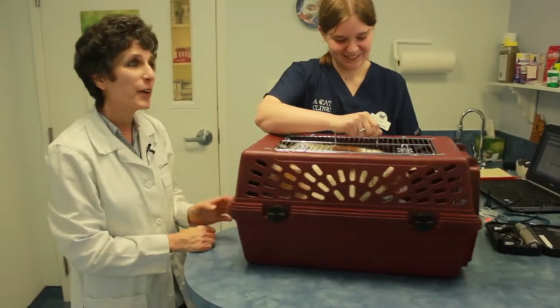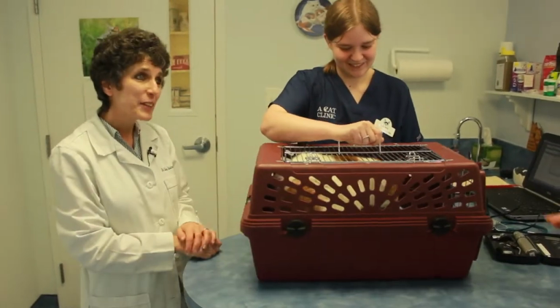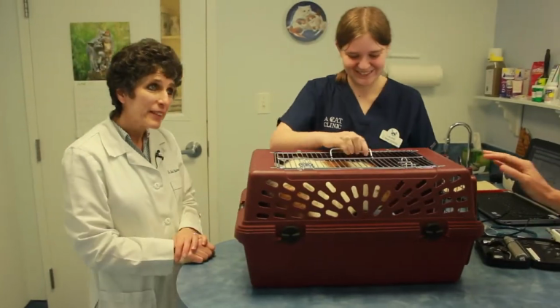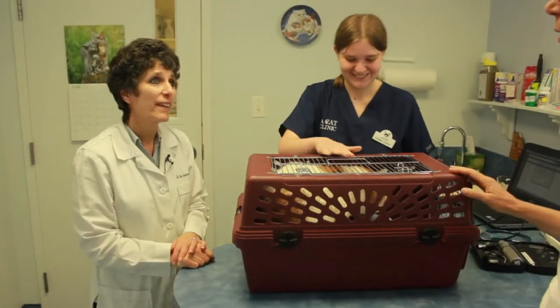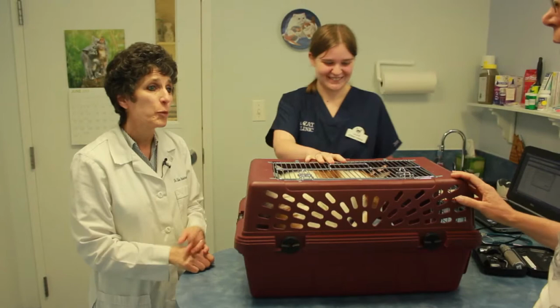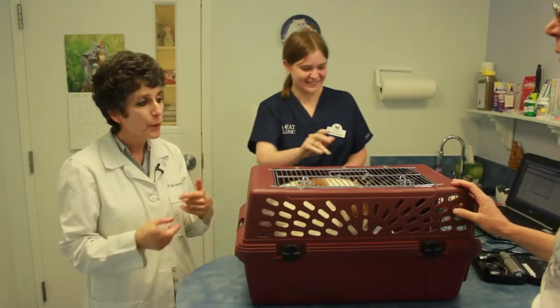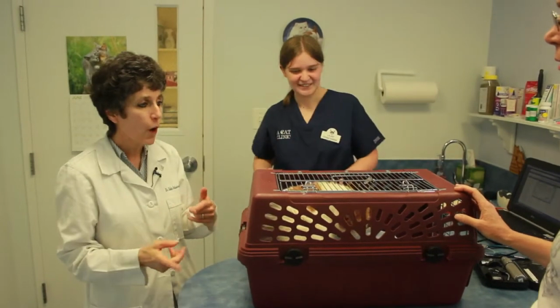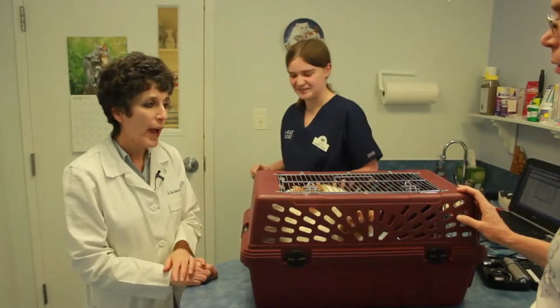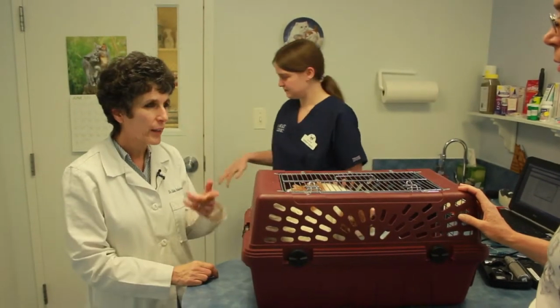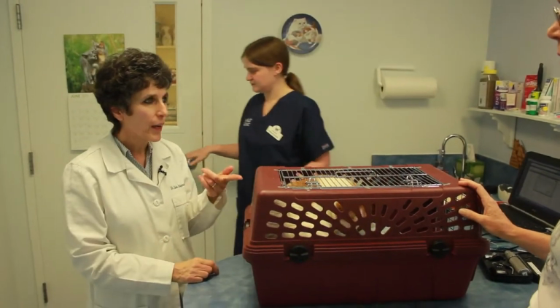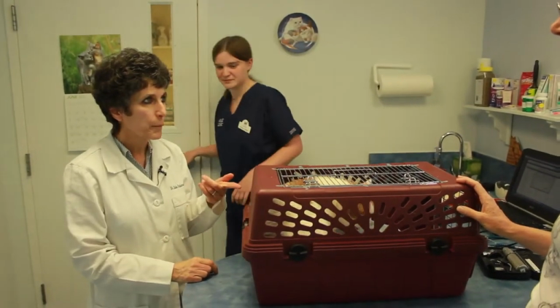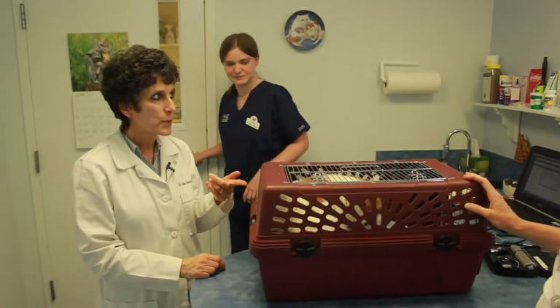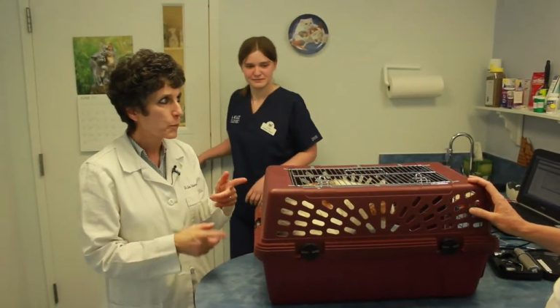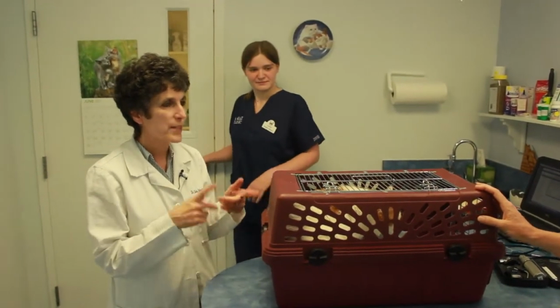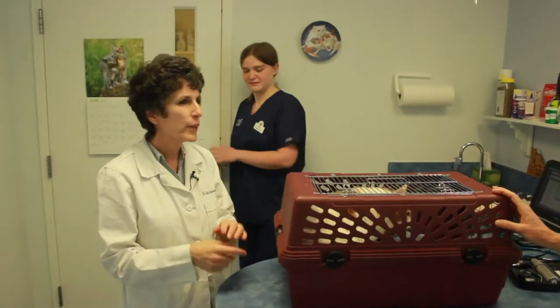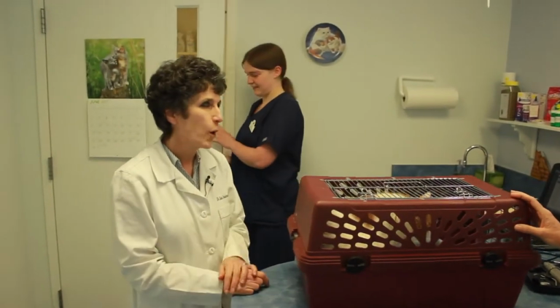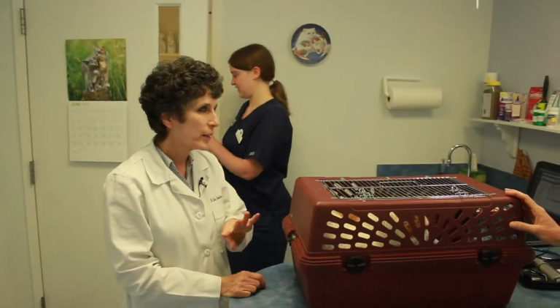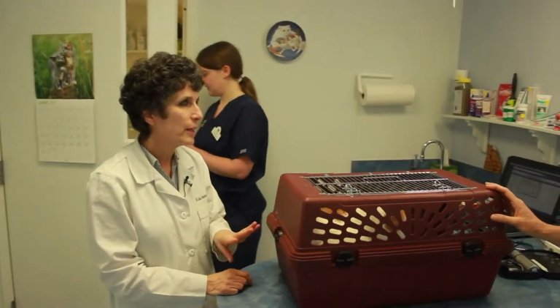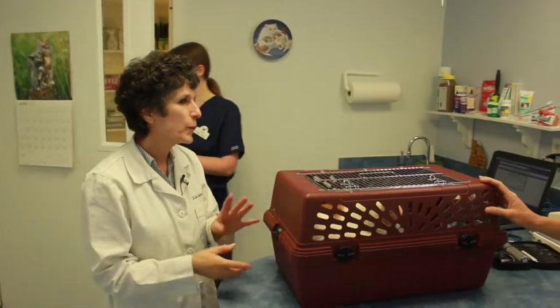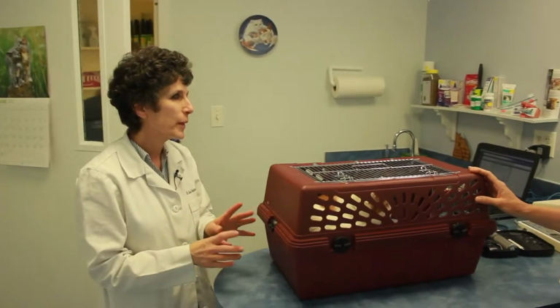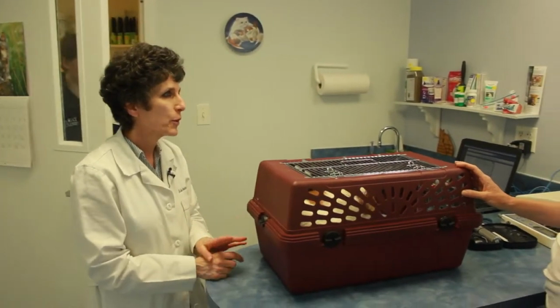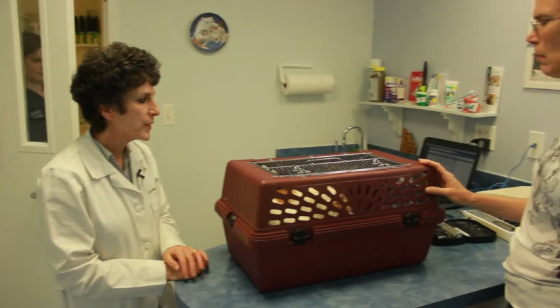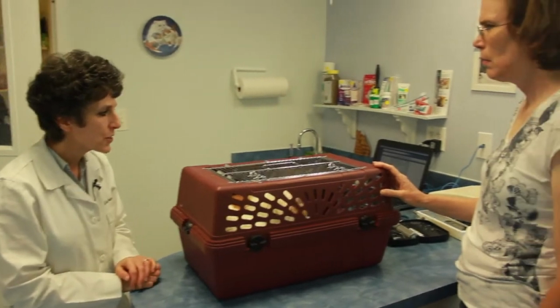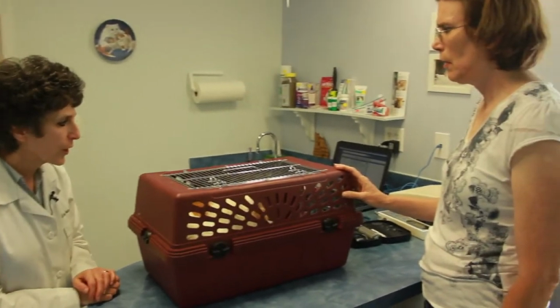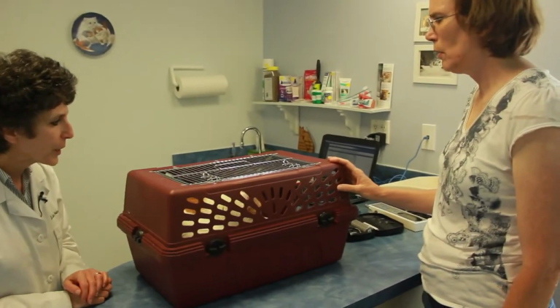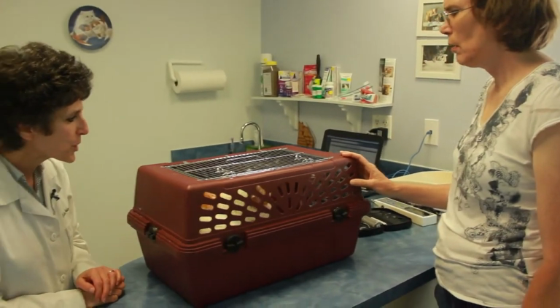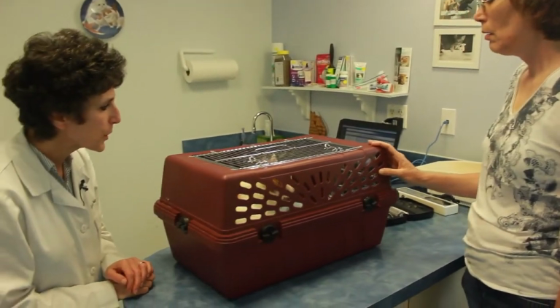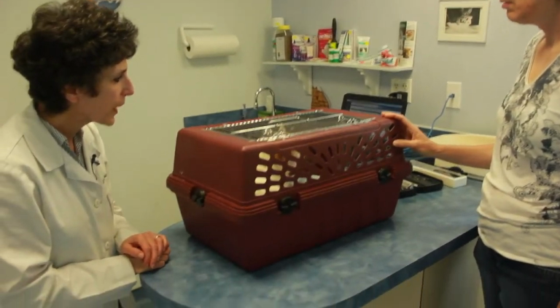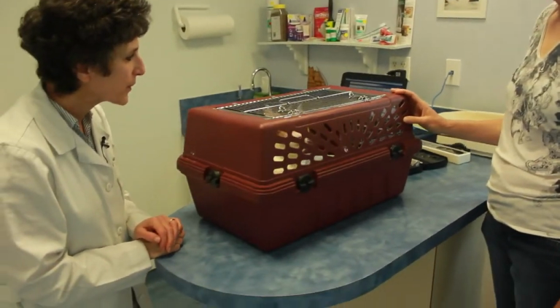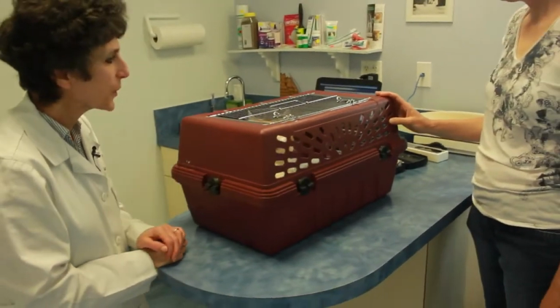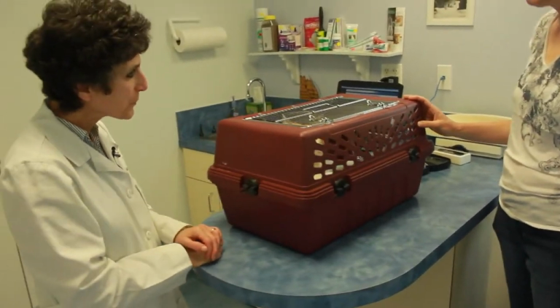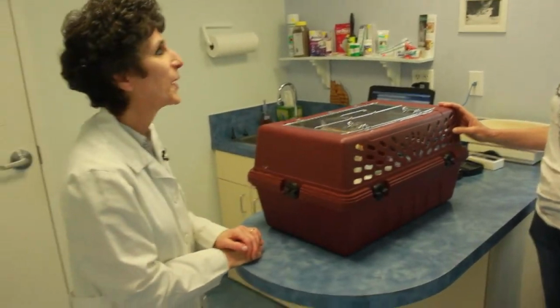We'll go ahead and get the meds and then we'll give you a call back. It's Wednesday — we'll give you a call back at the beginning of the week, in about three to five days, and just check on her and make sure she's doing okay. Okay, thank you.